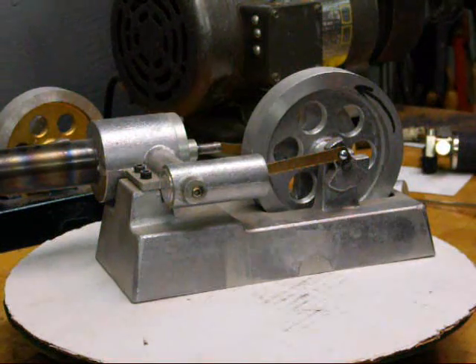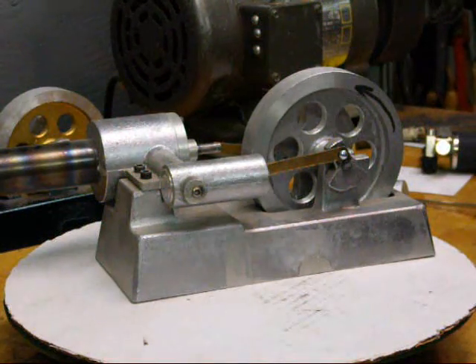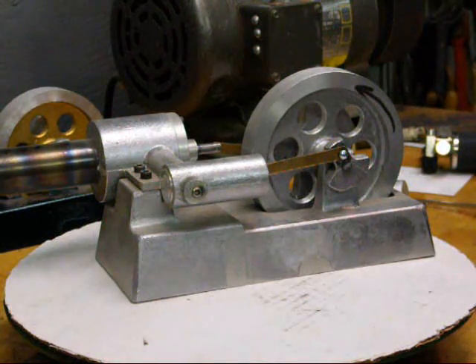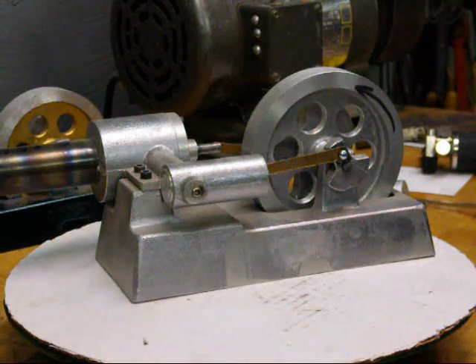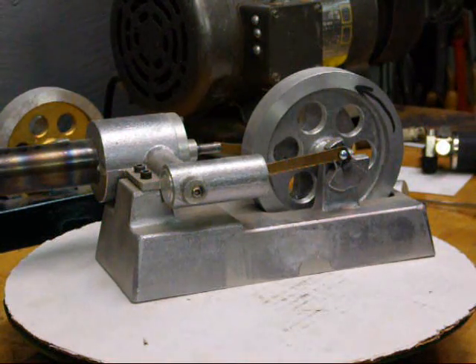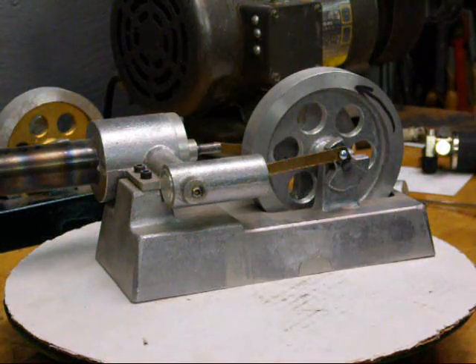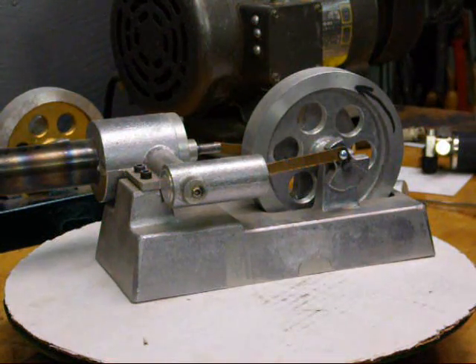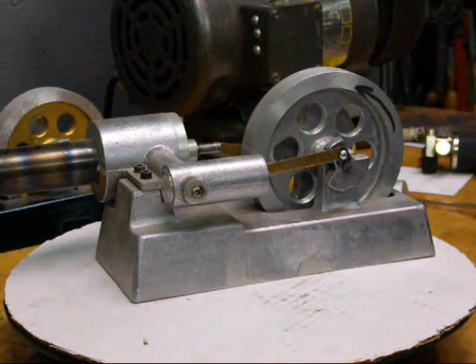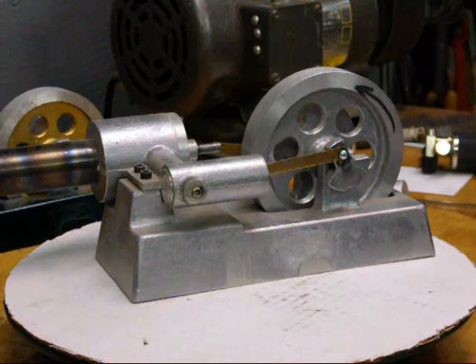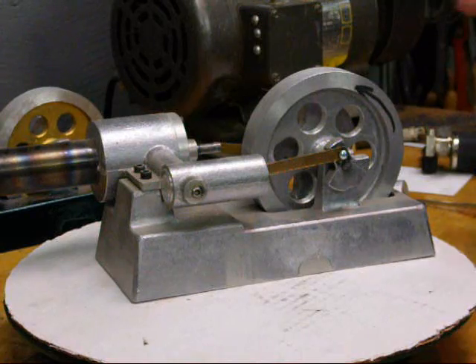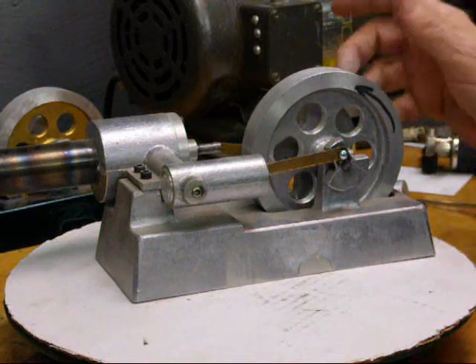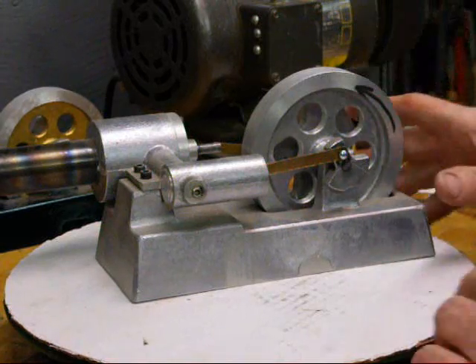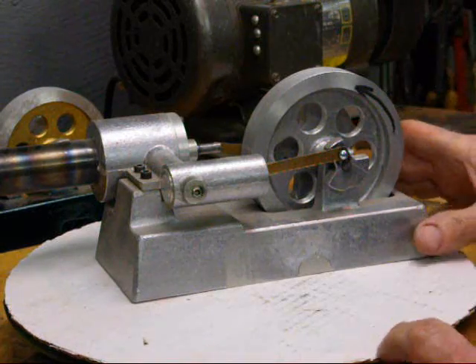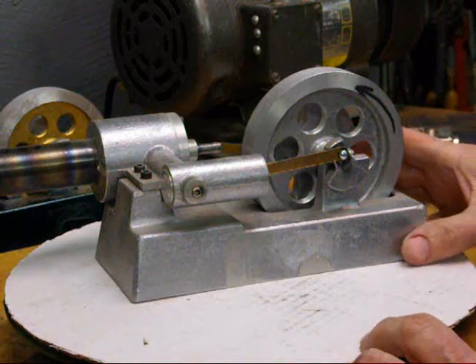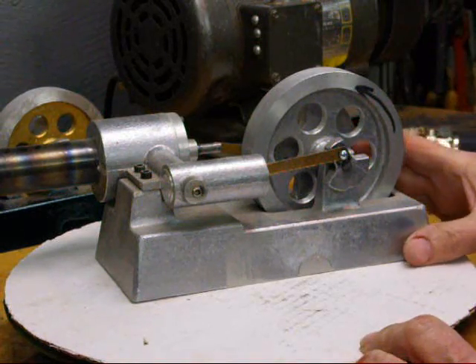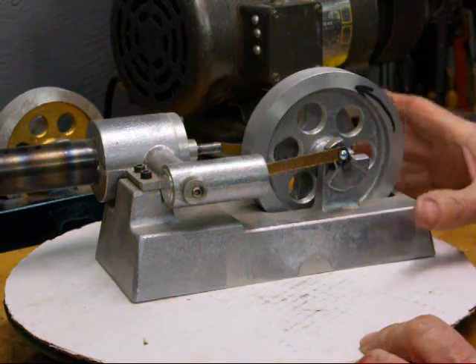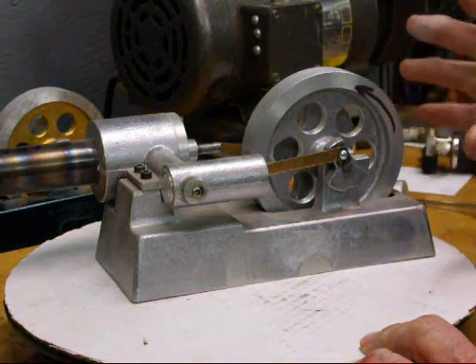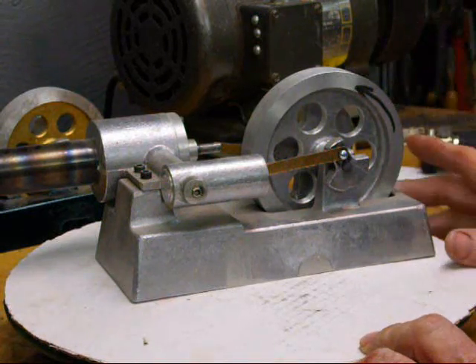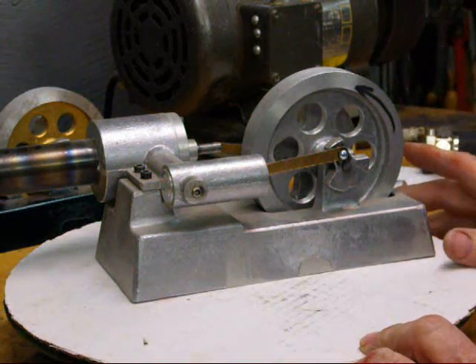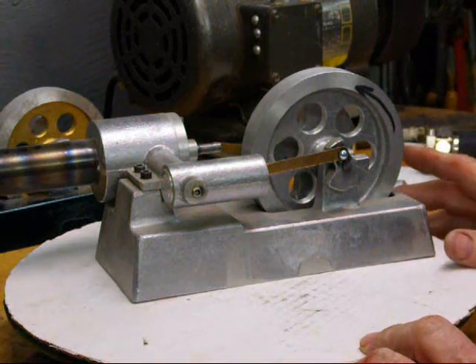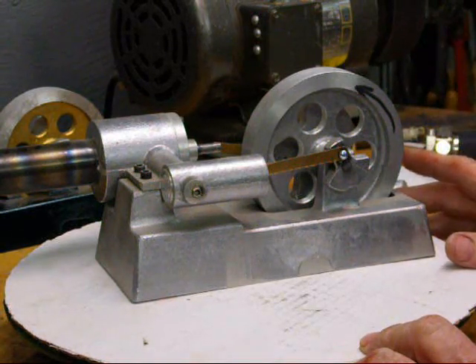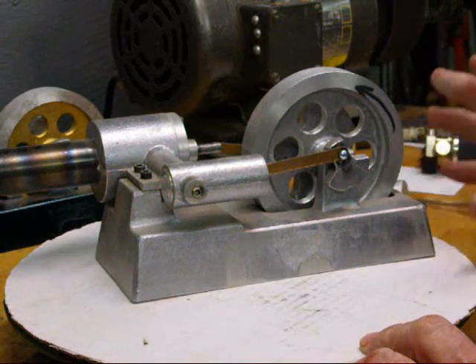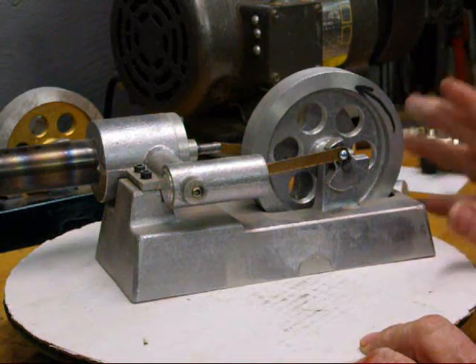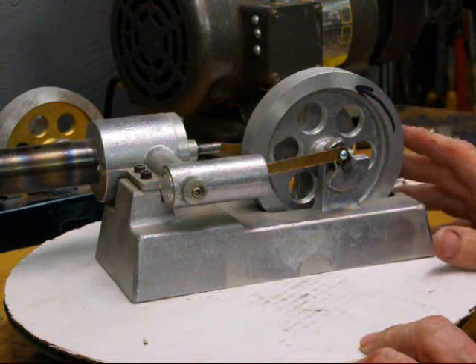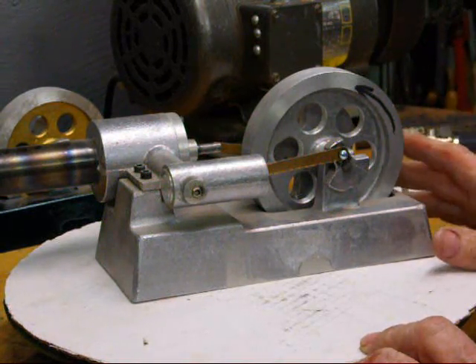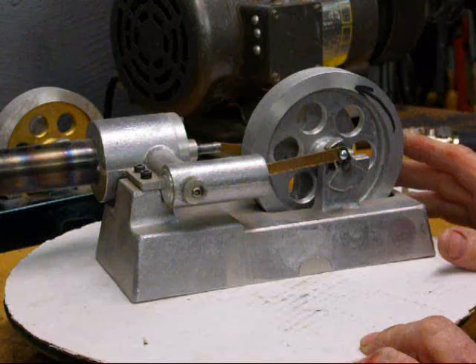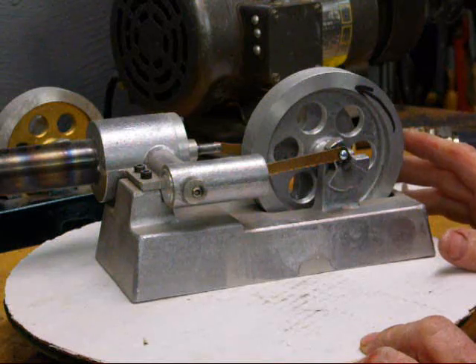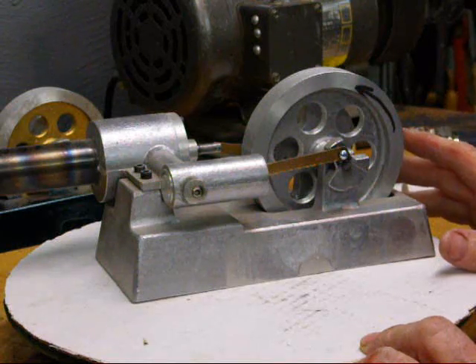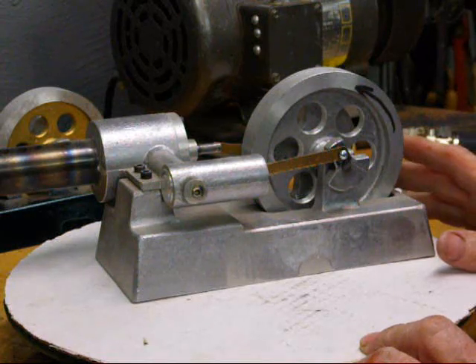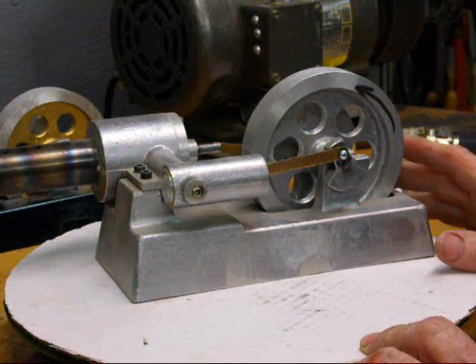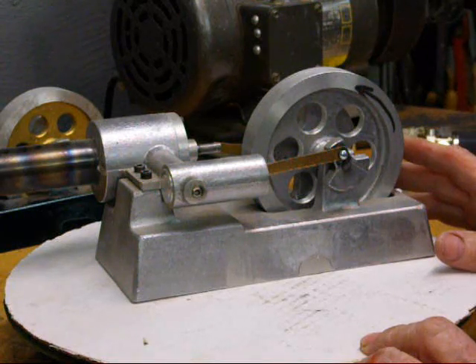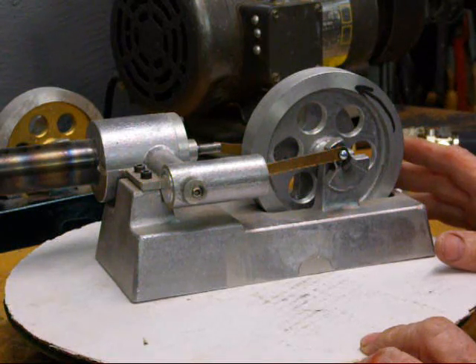Hello, this is Tubal Cain again. Today's discussion is about the principles of a Stirling engine, or what makes the Stirling engine run.